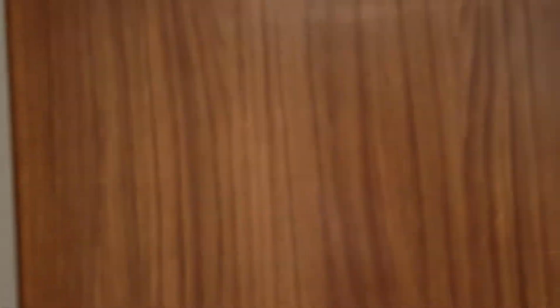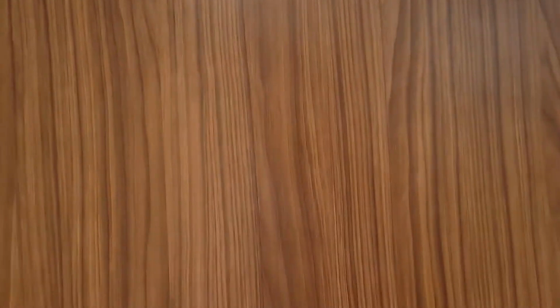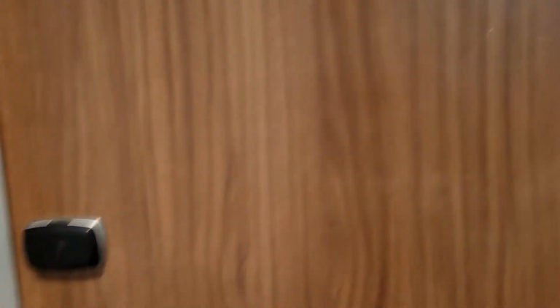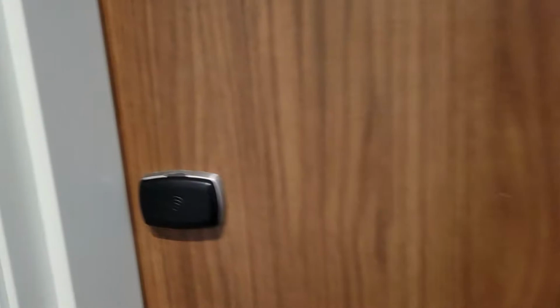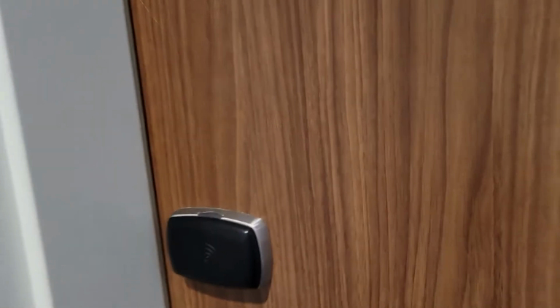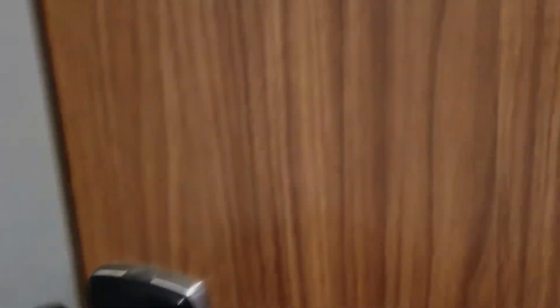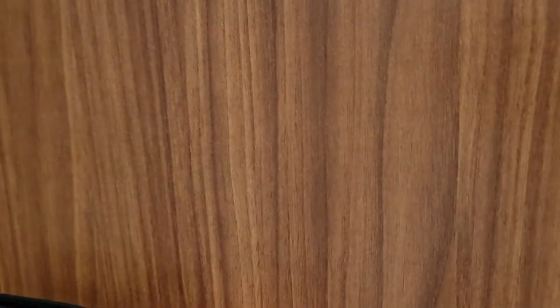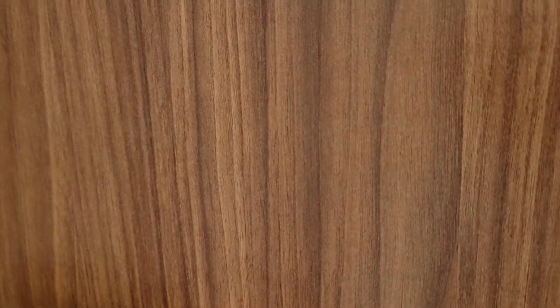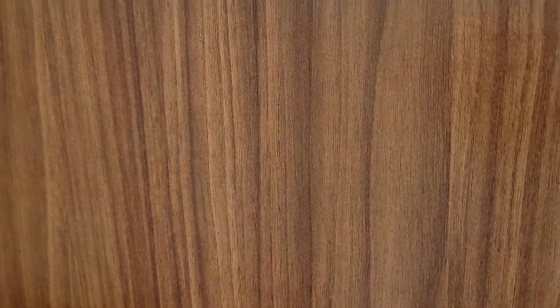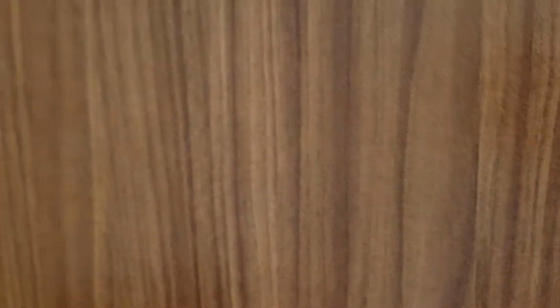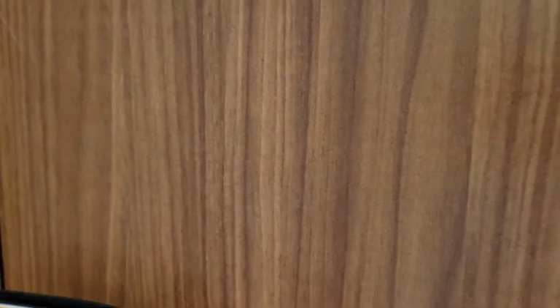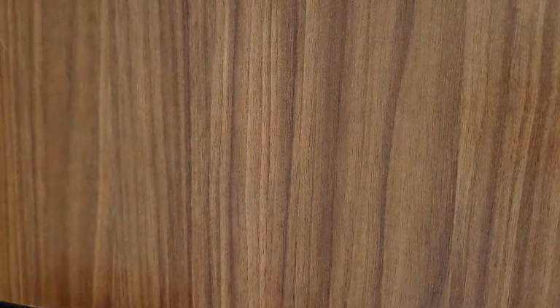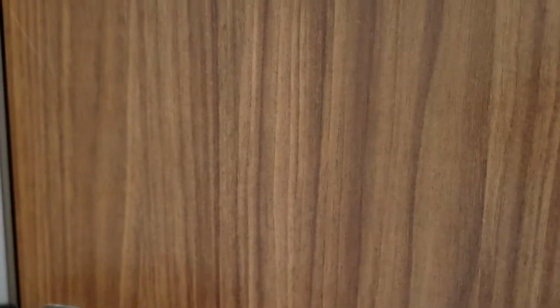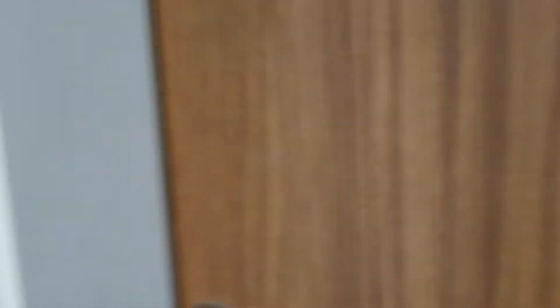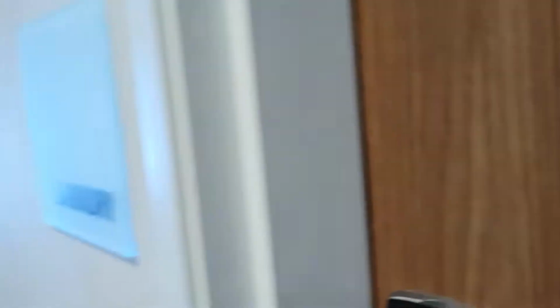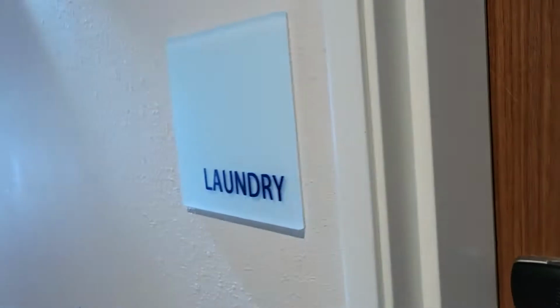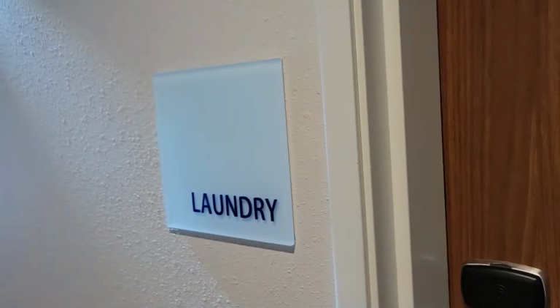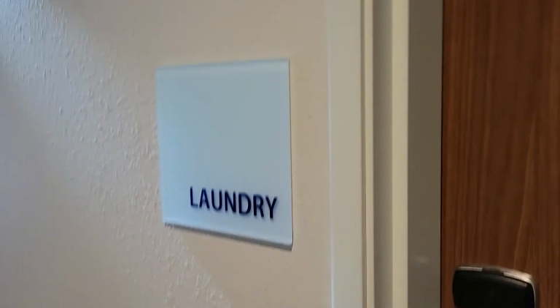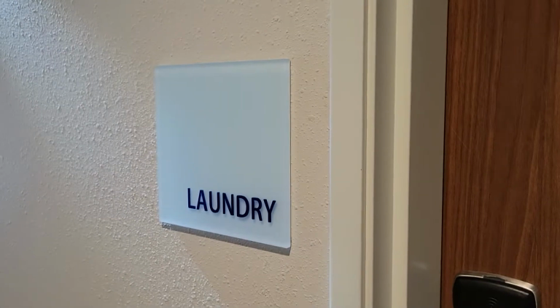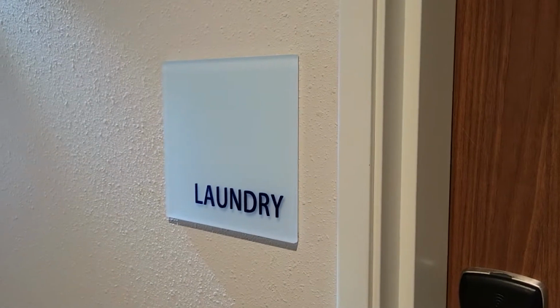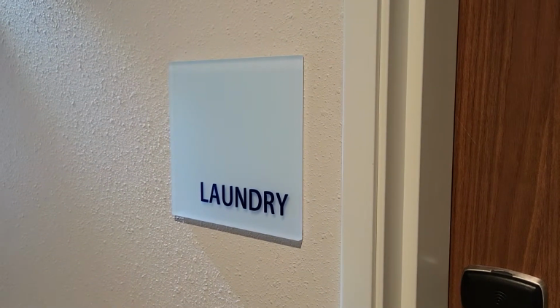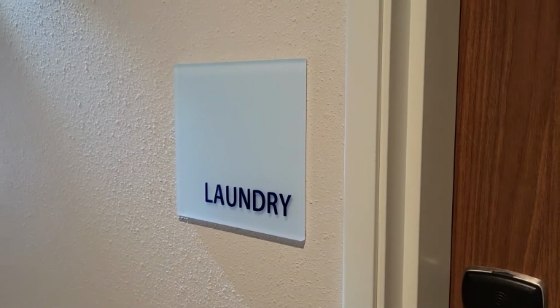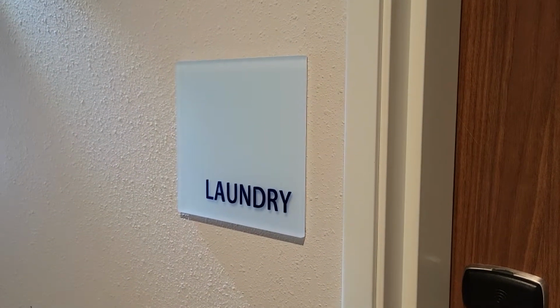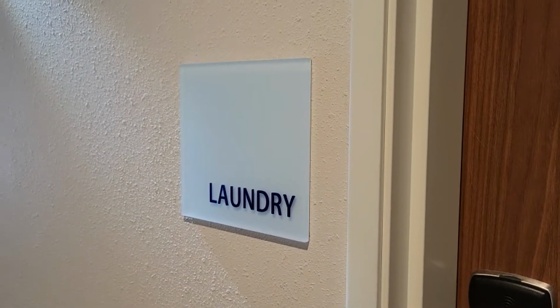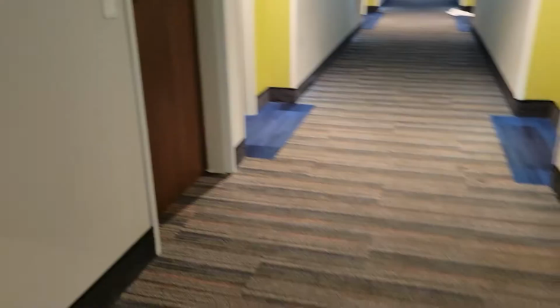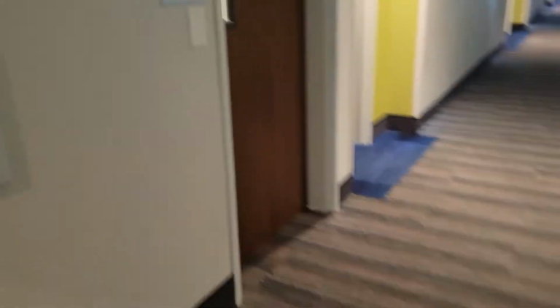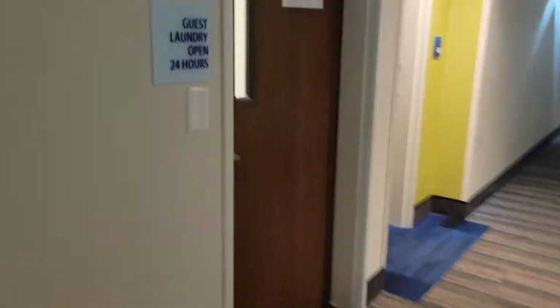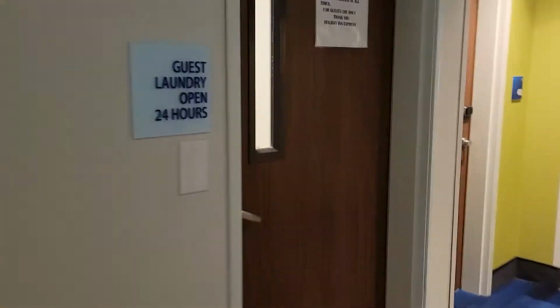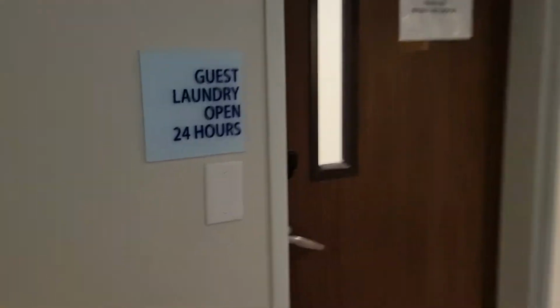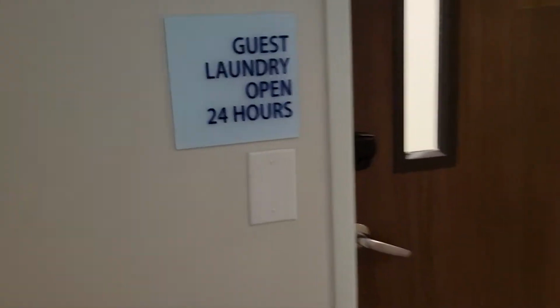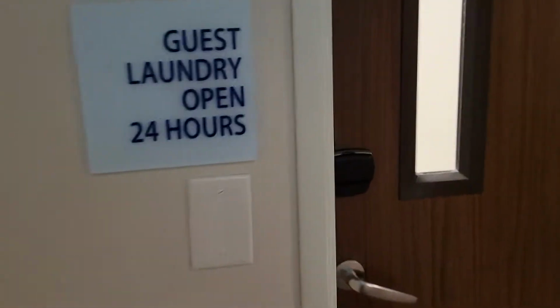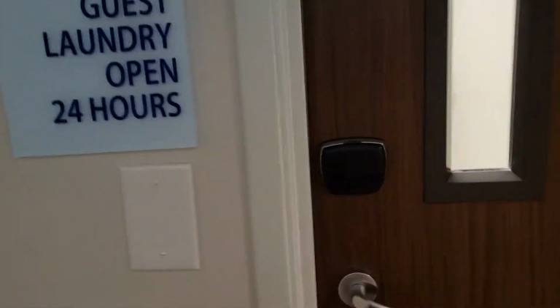There's no window in this door, which is interesting. Let's see what they have. Maybe this is the regular laundry, not the guest laundry — it might be on the second floor. Yes, it's on the fourth floor.